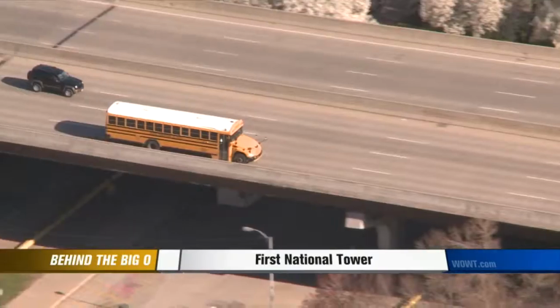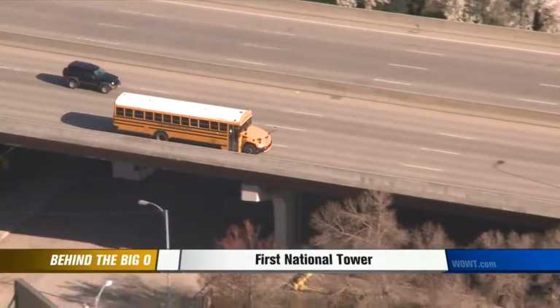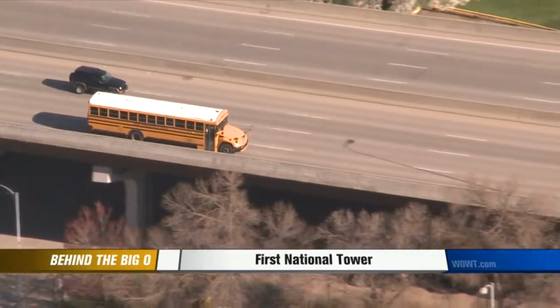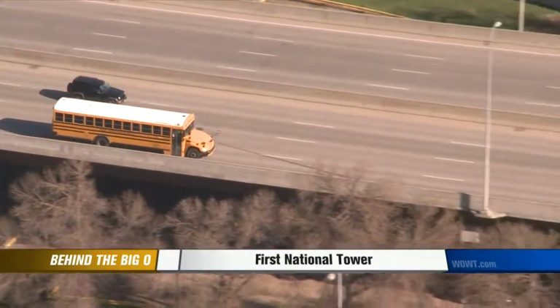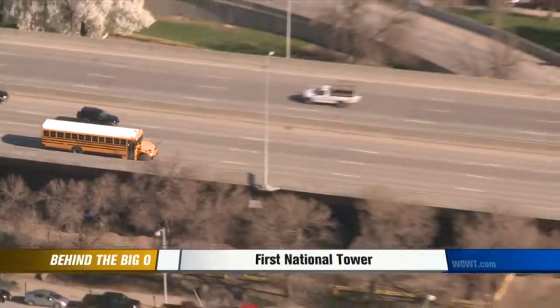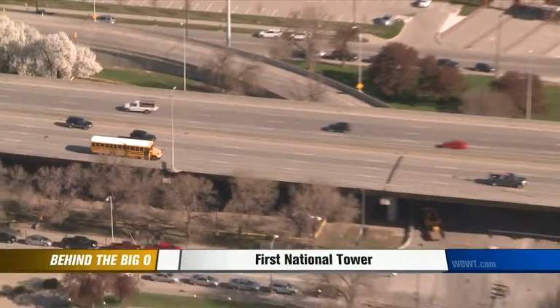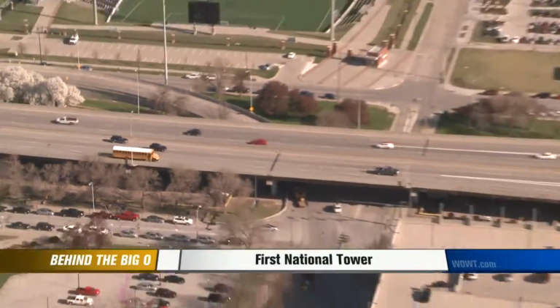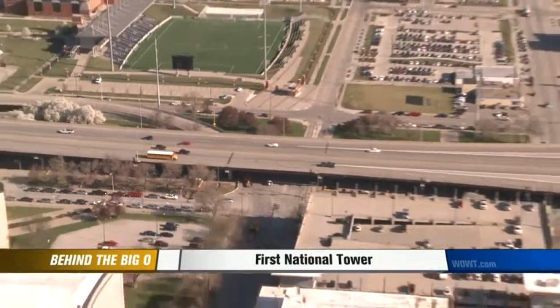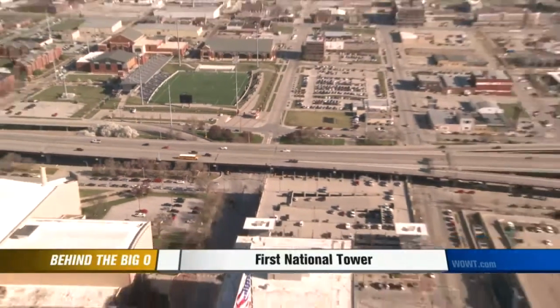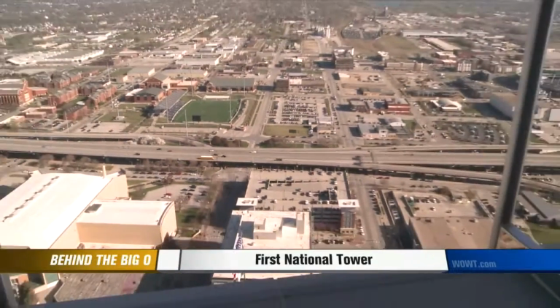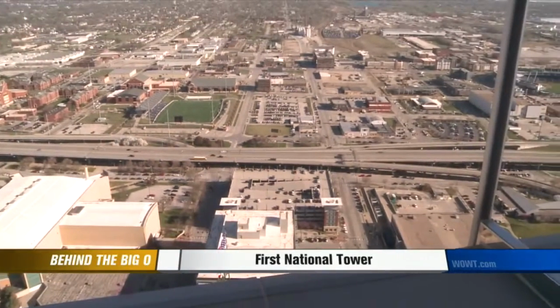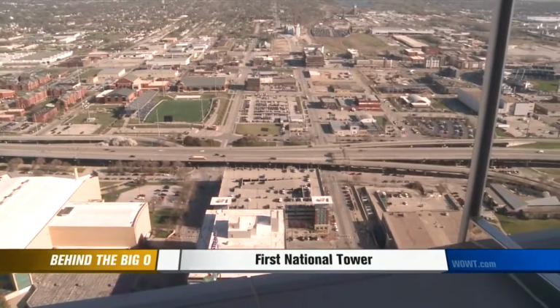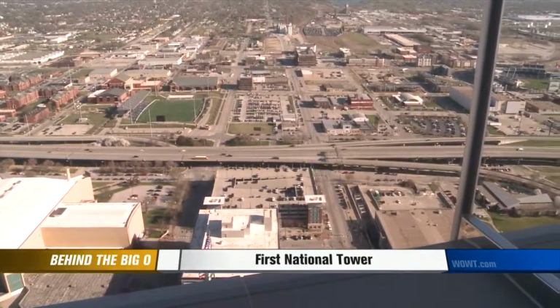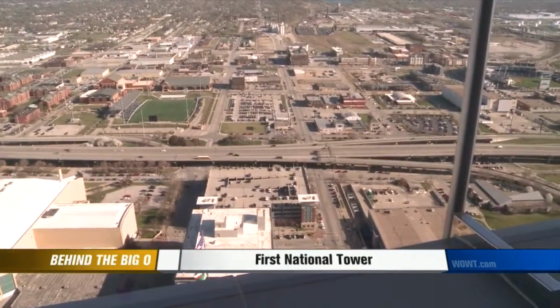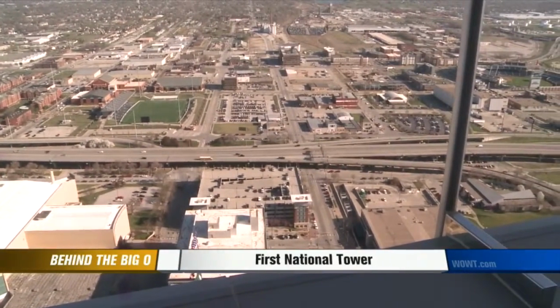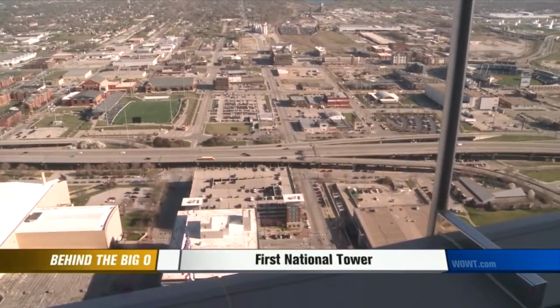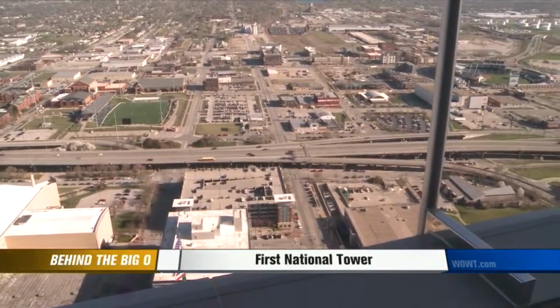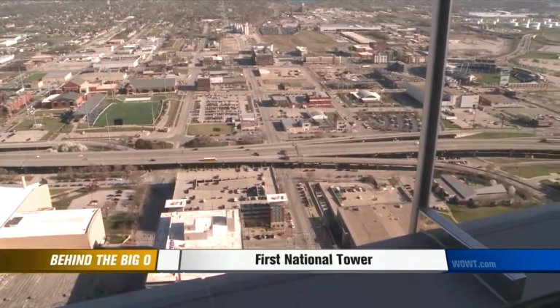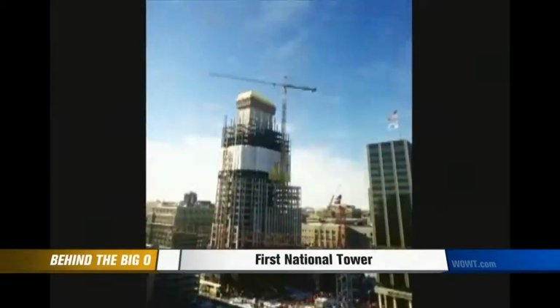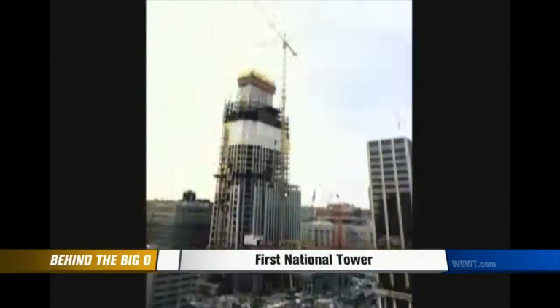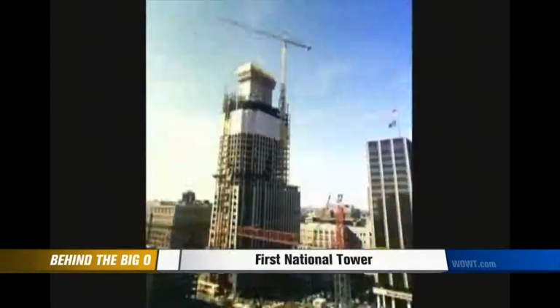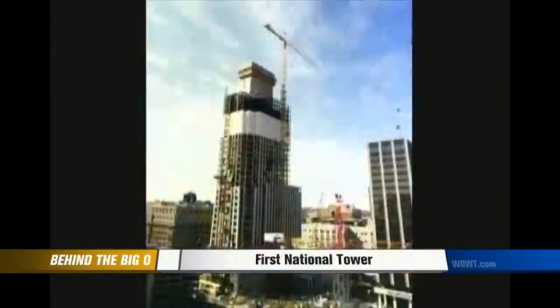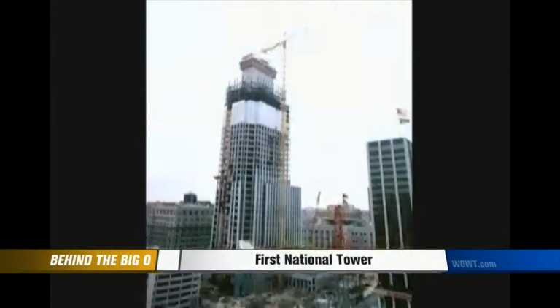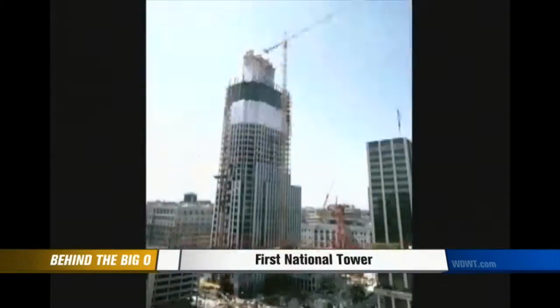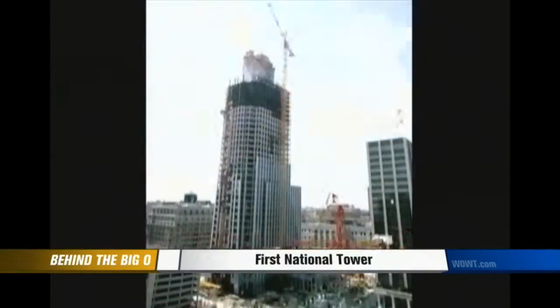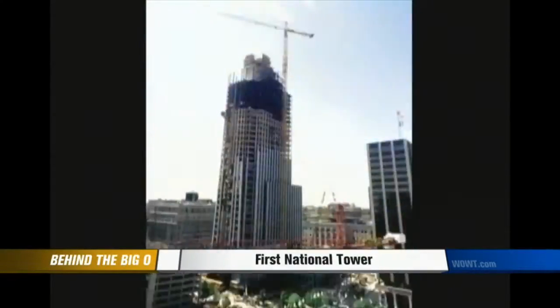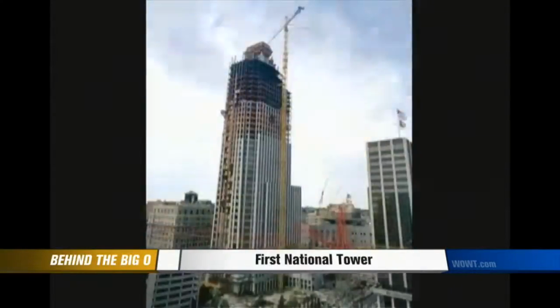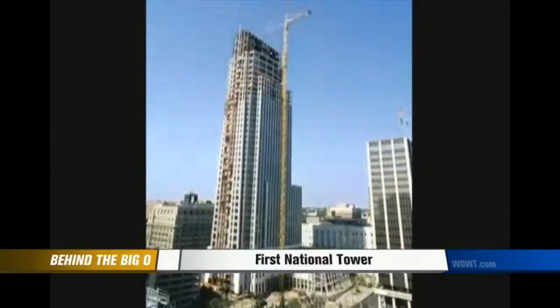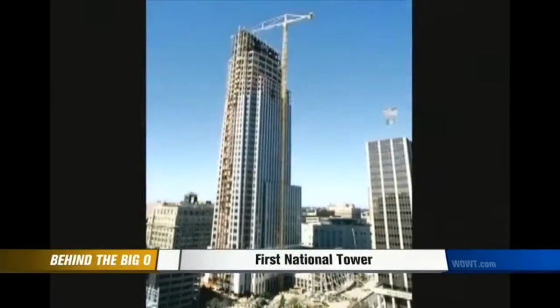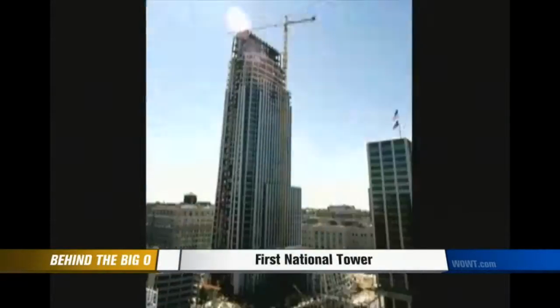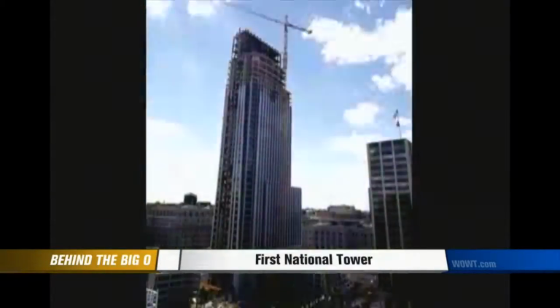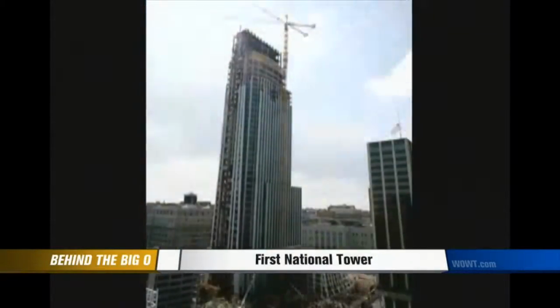The tower stretches 633 feet tall with 40 stories, making it the tallest building between Denver and Chicago. Crews broke ground in April of '99, and the company was able to move in exactly three years later.